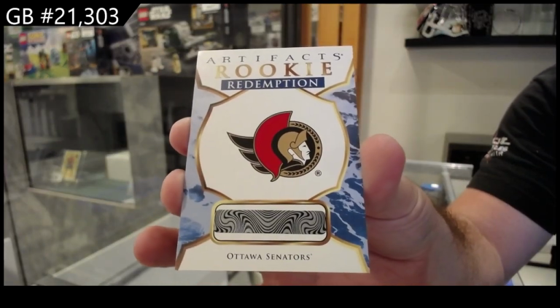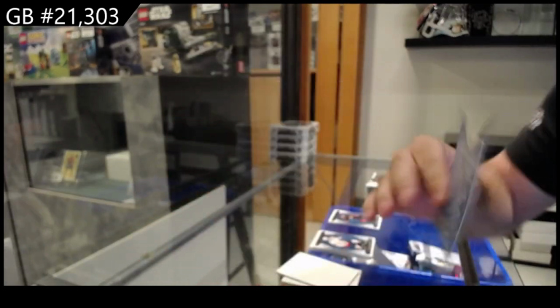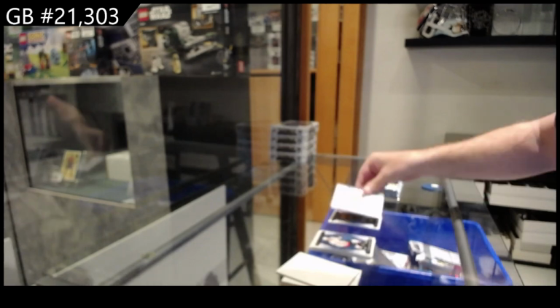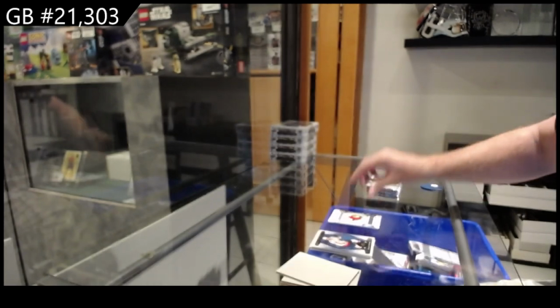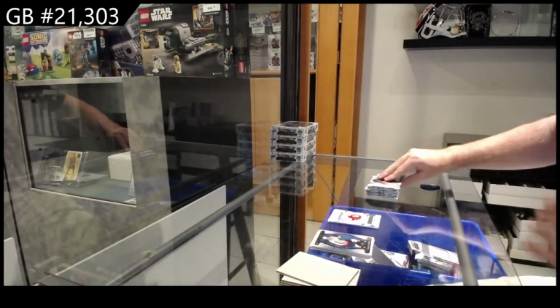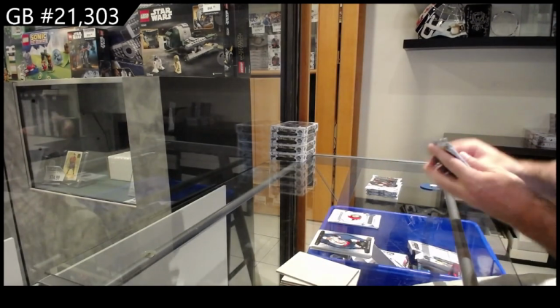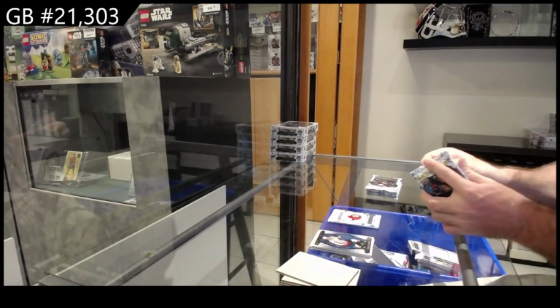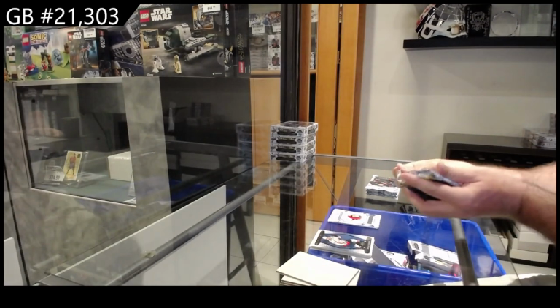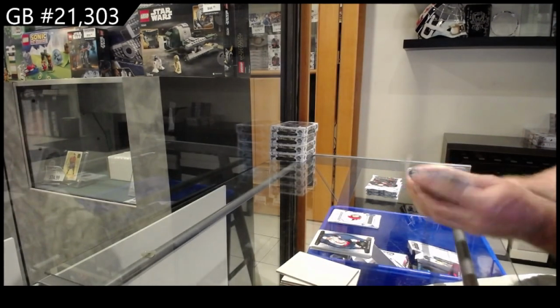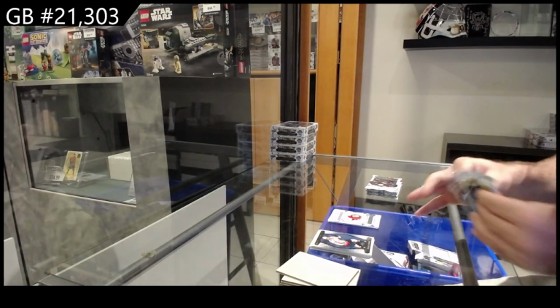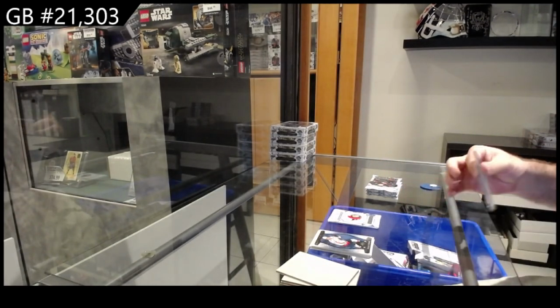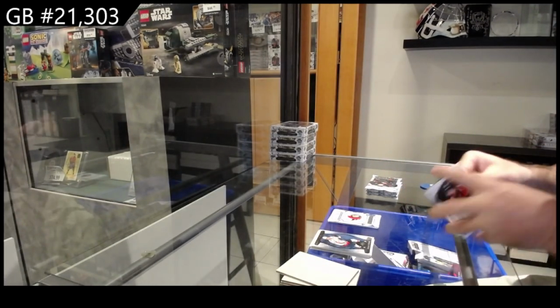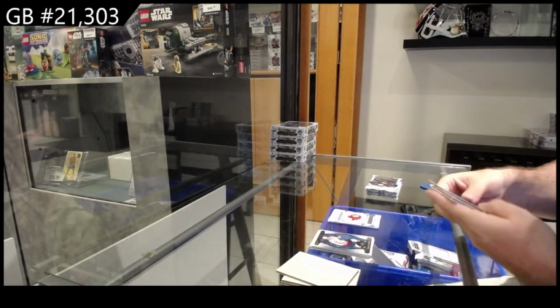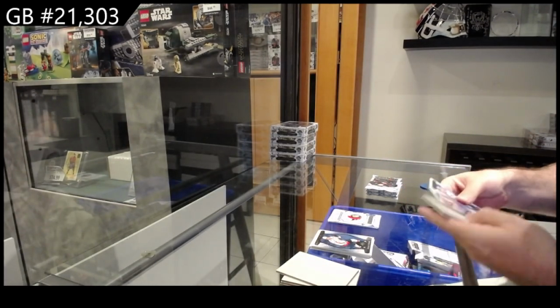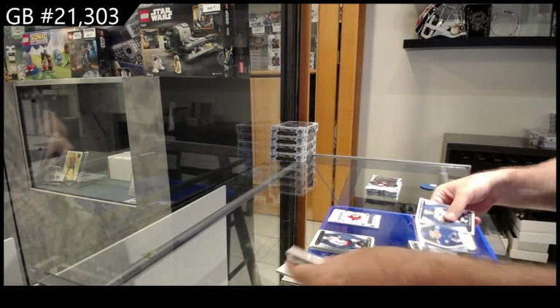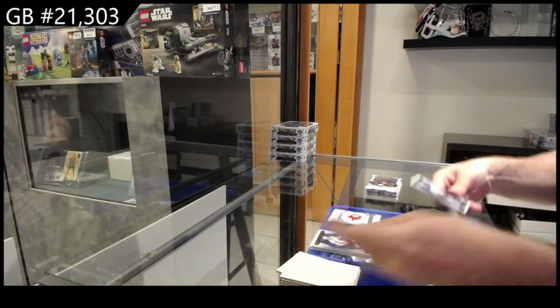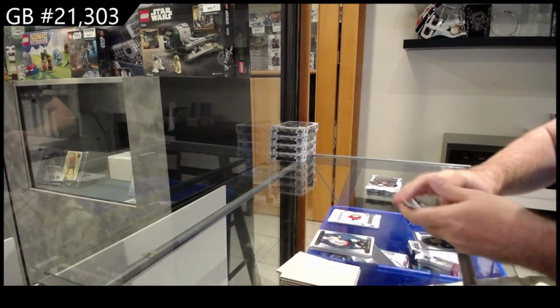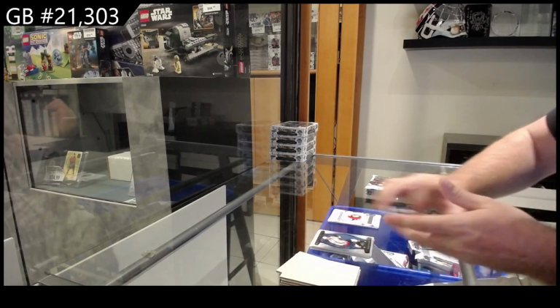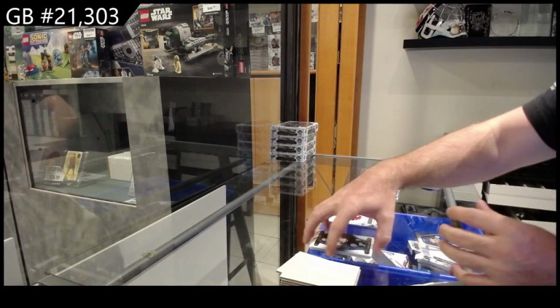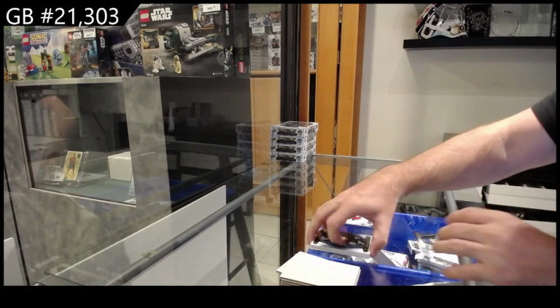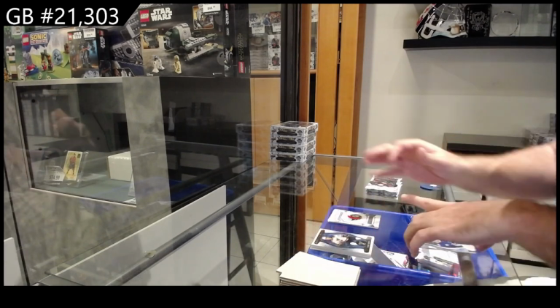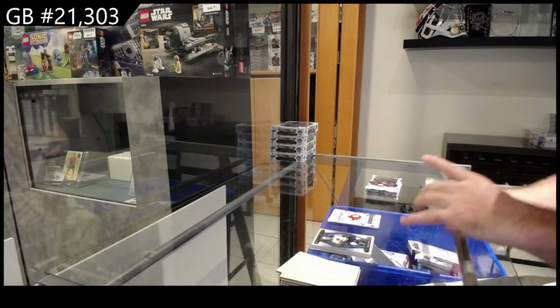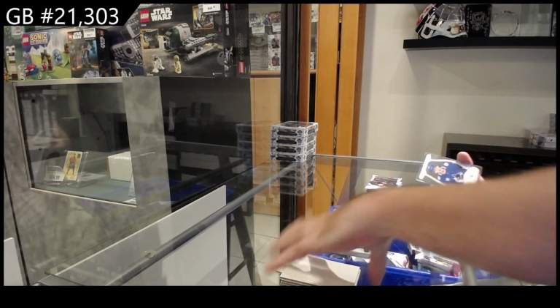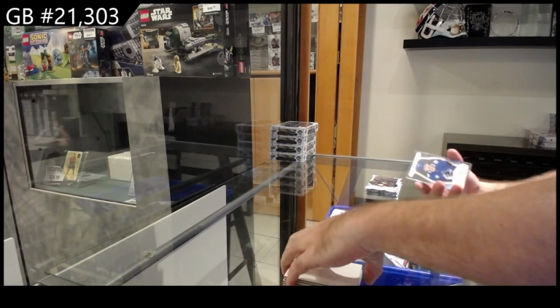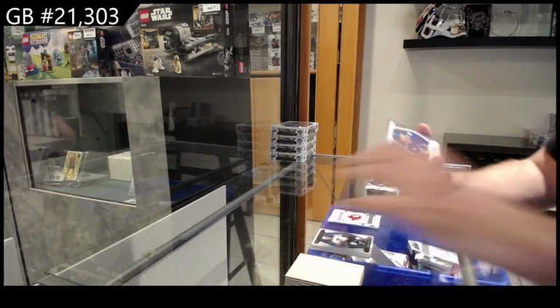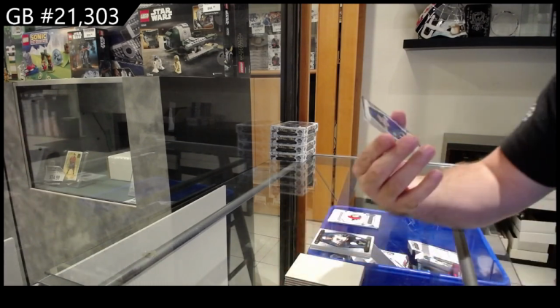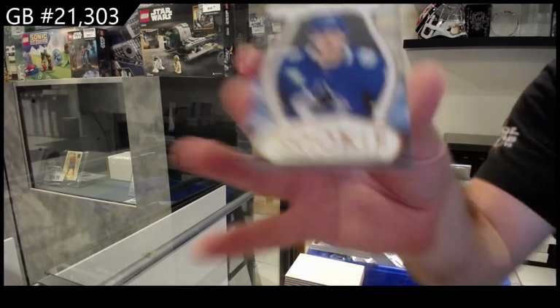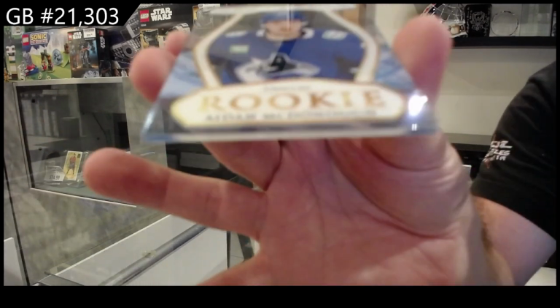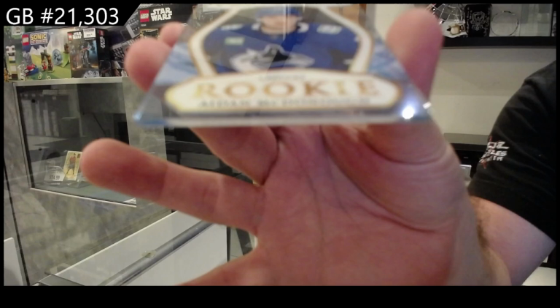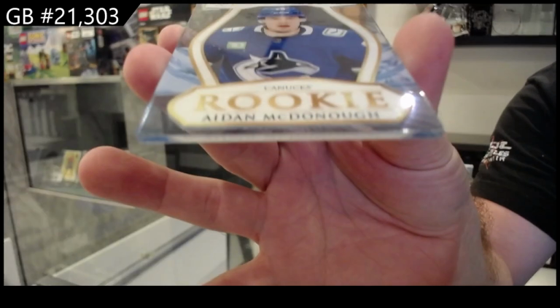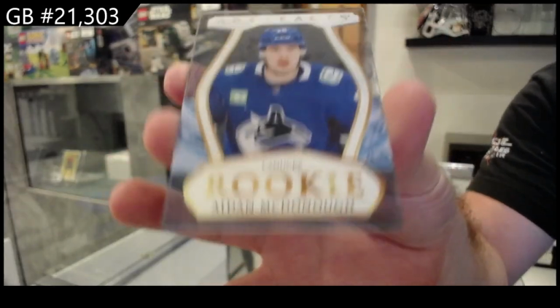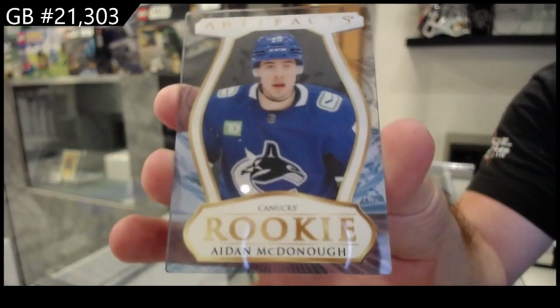Ottawa Senators — Justin. I think we're gonna get the SP game used going. I feel like we're gonna get it going. We've got a Plexi rookie — McDonough for Vancouver.